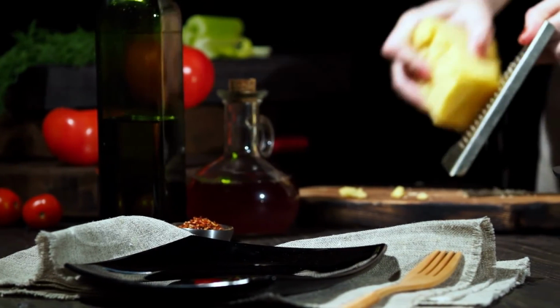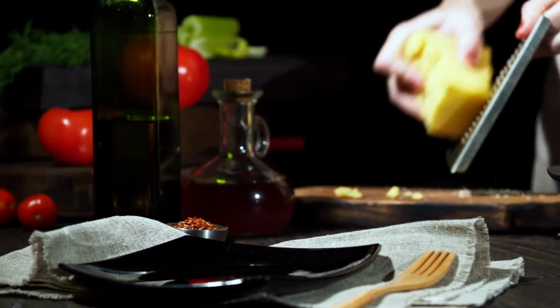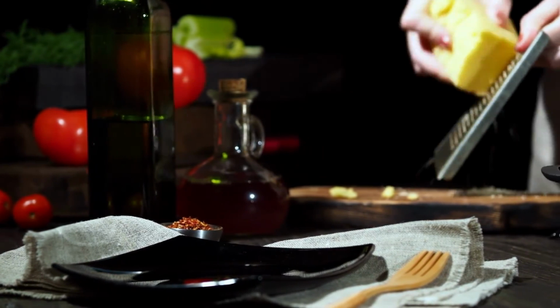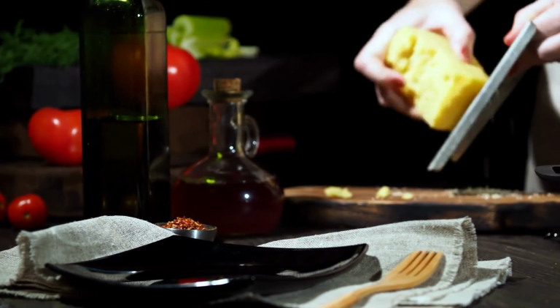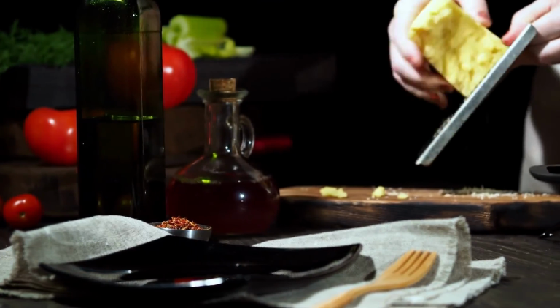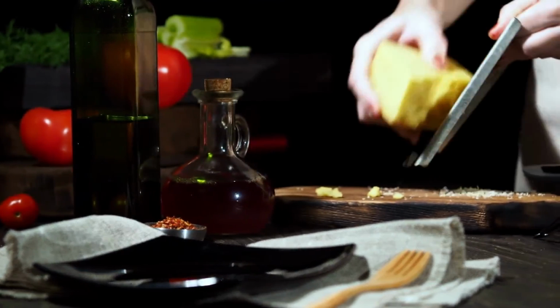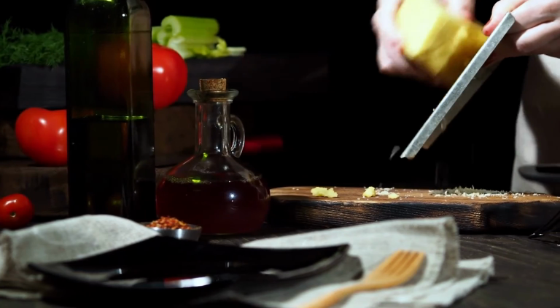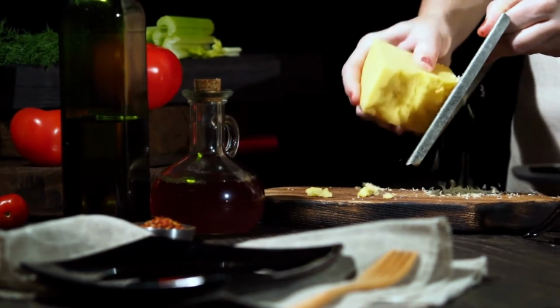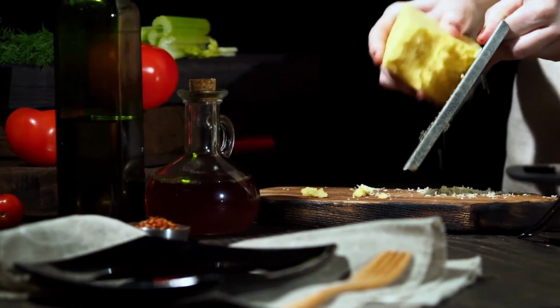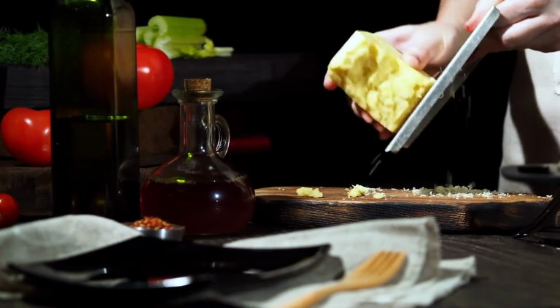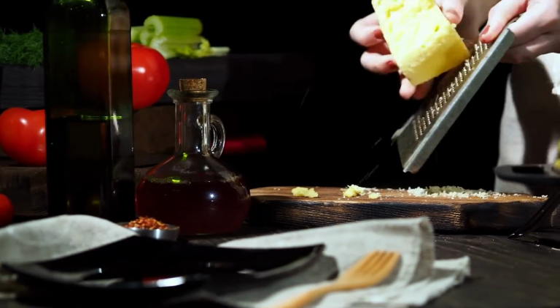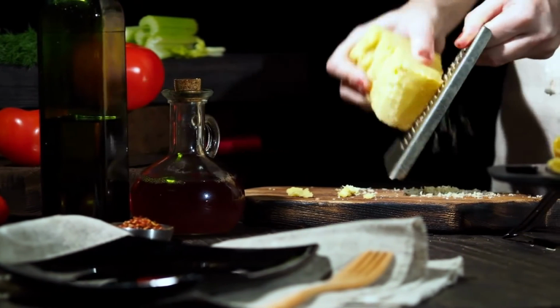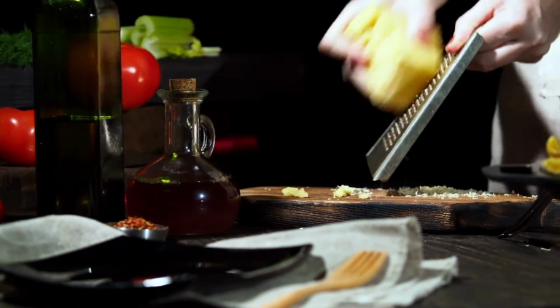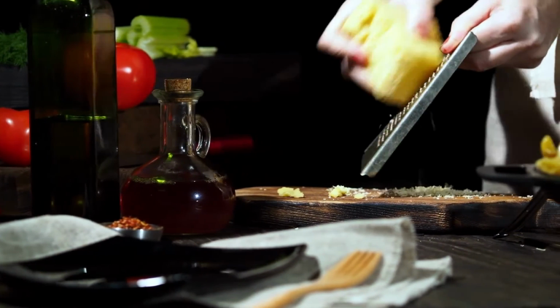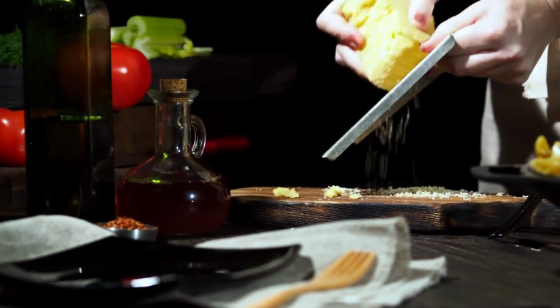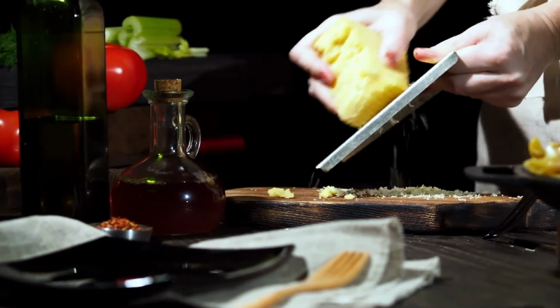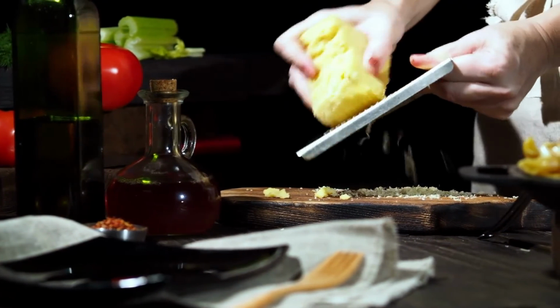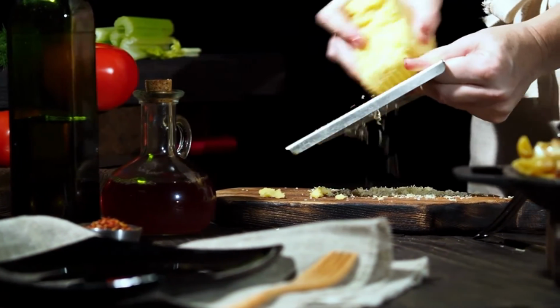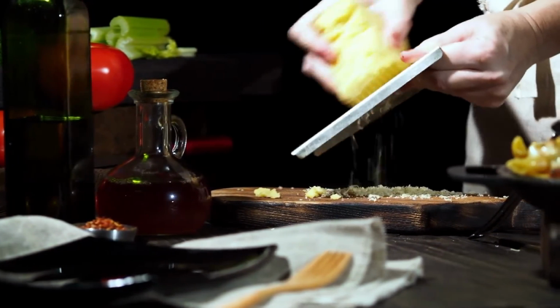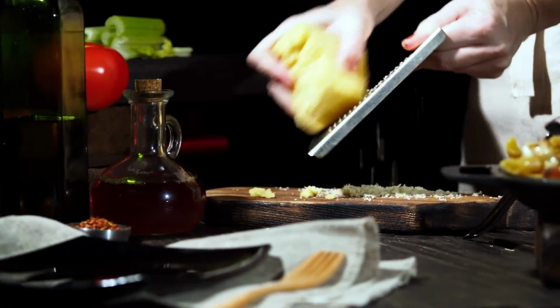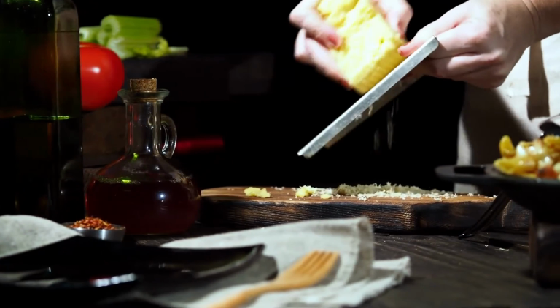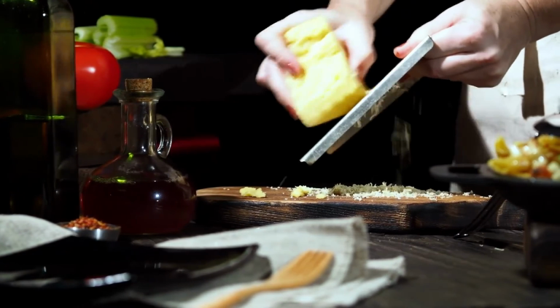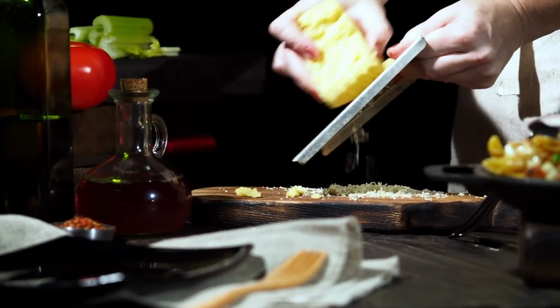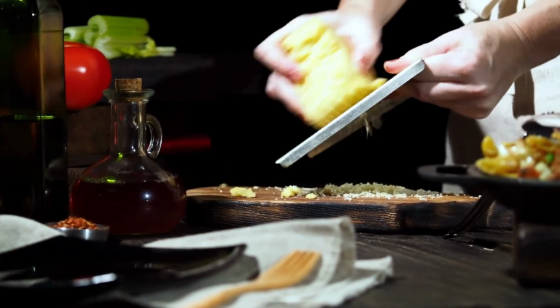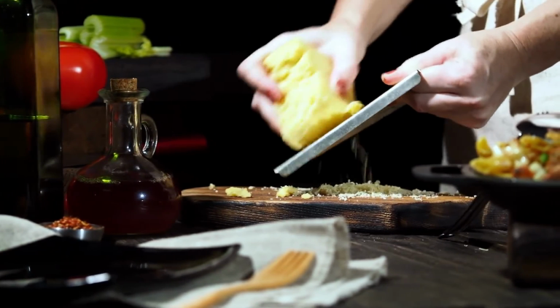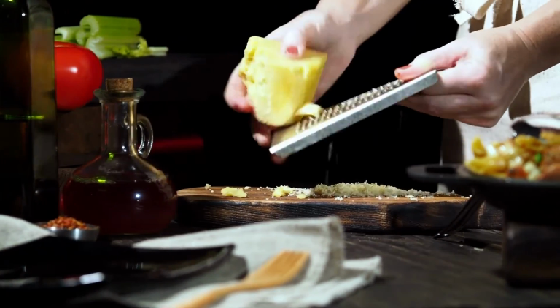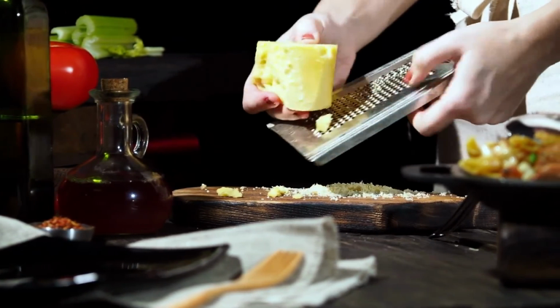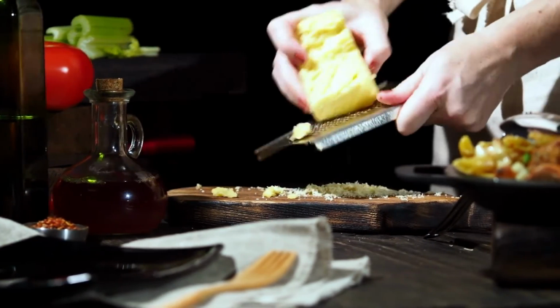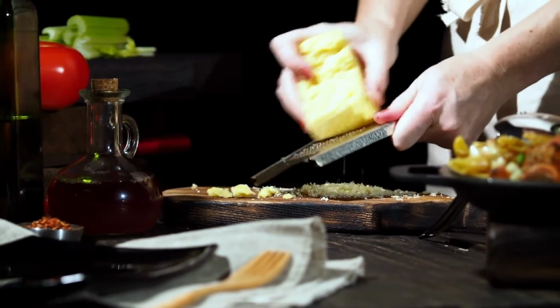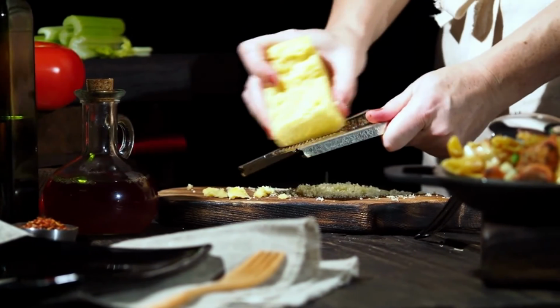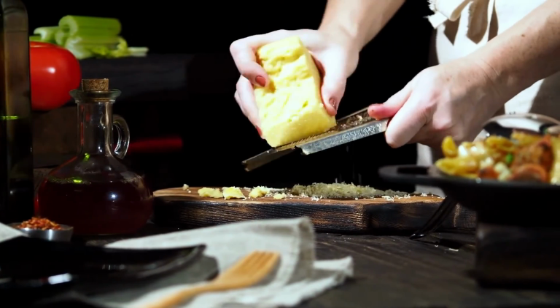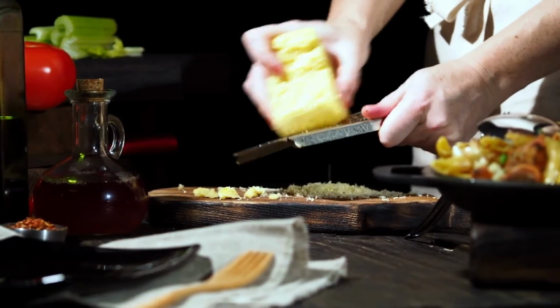Add butter to the skillet and allow it to melt. After whisking the flour for a minute to make it golden, add the broth, milk, mozzarella, and Parmesan. Add salt and pepper to taste.